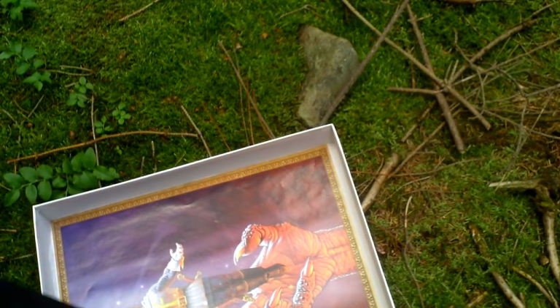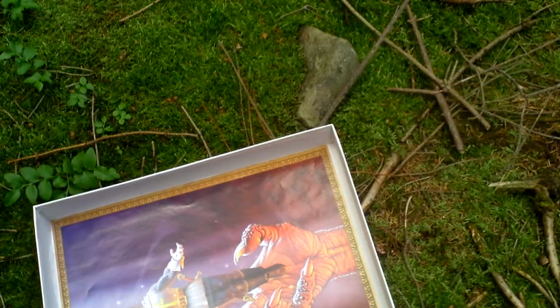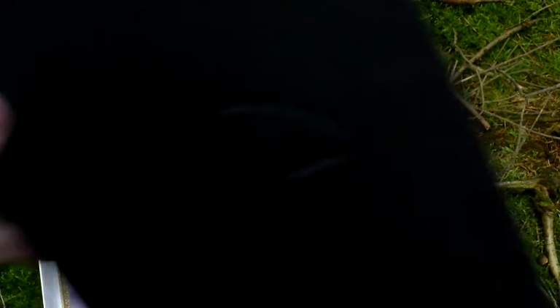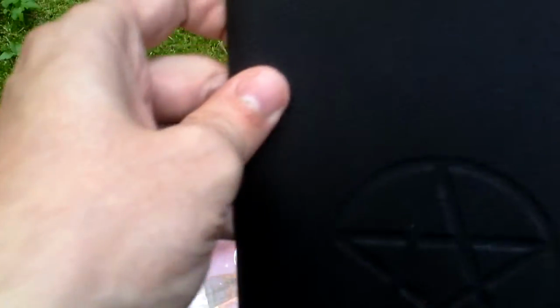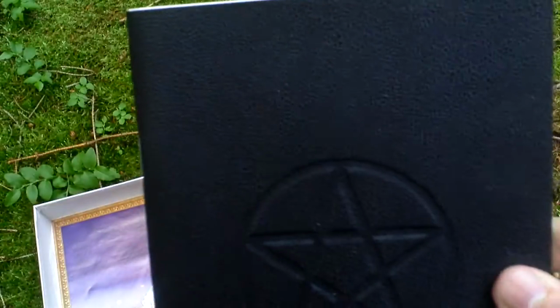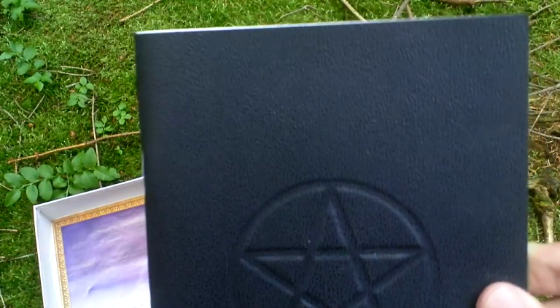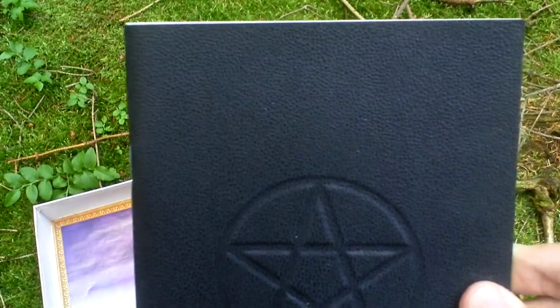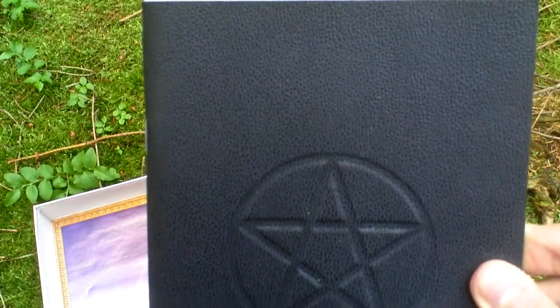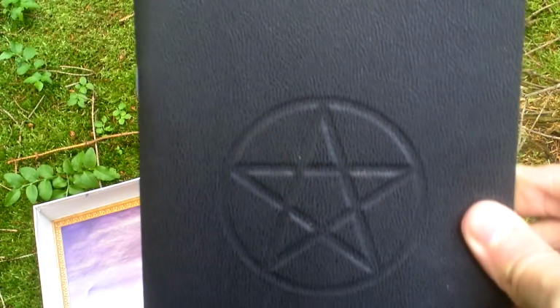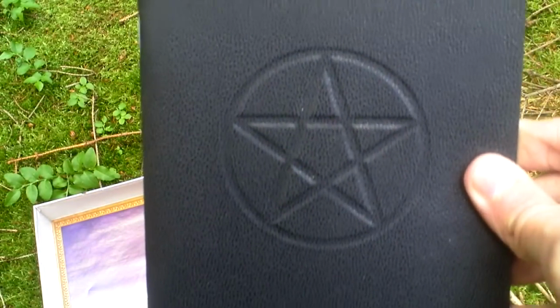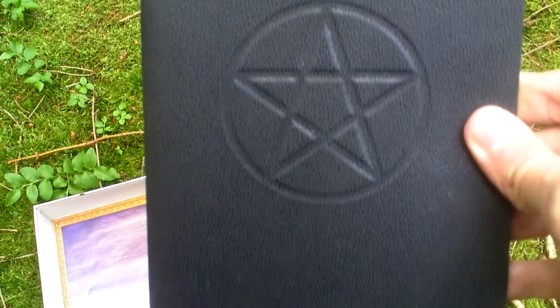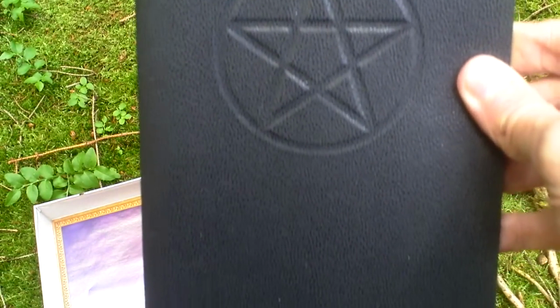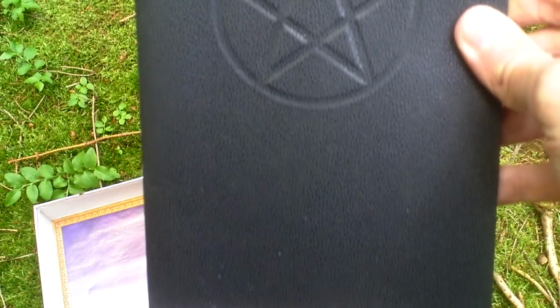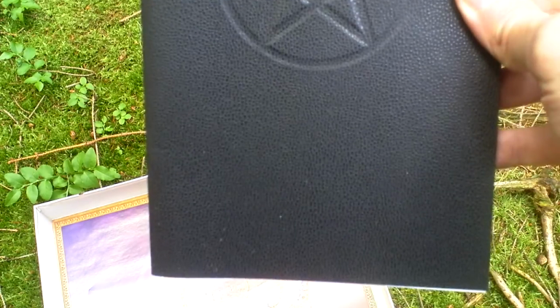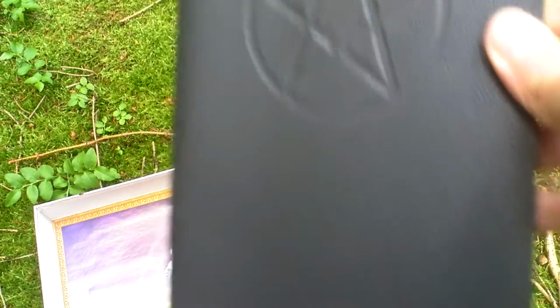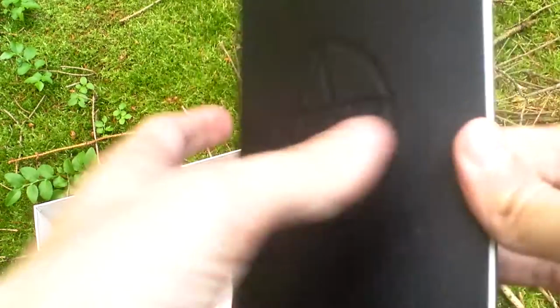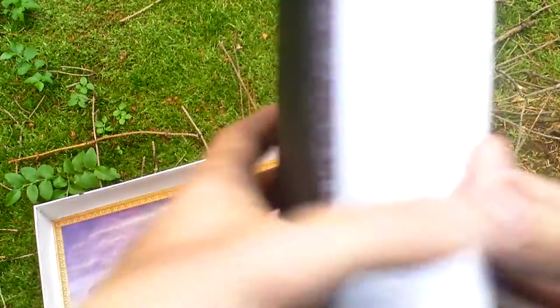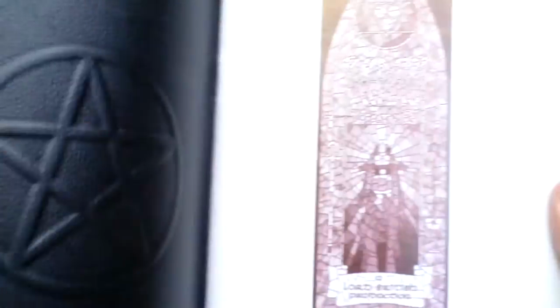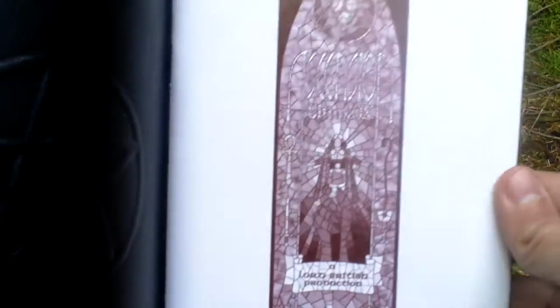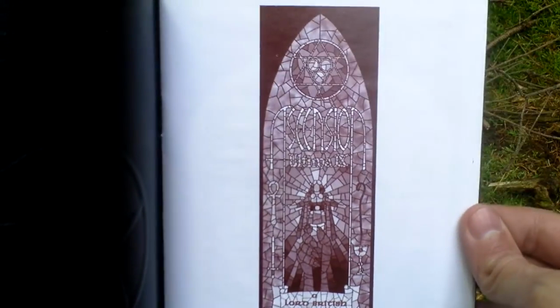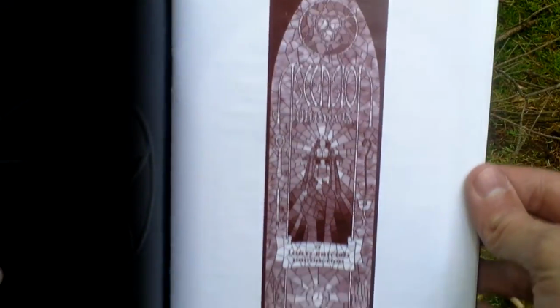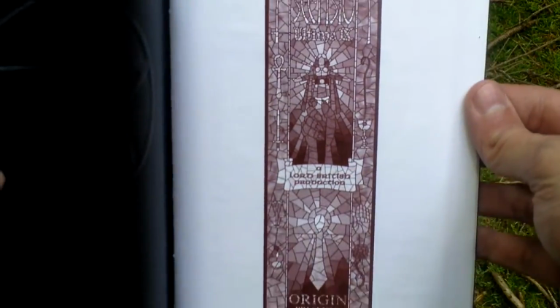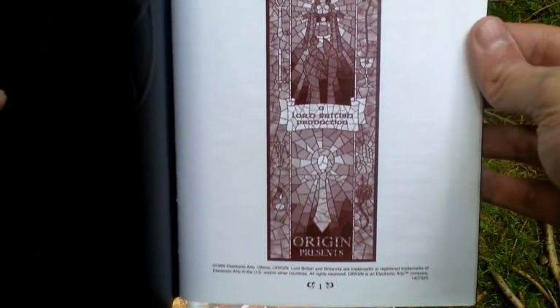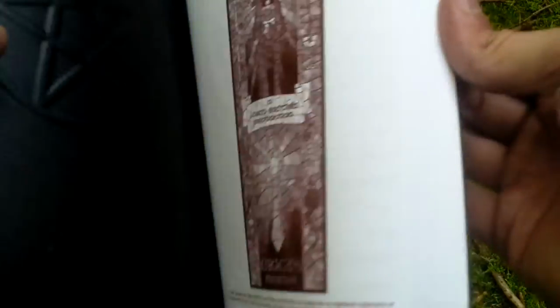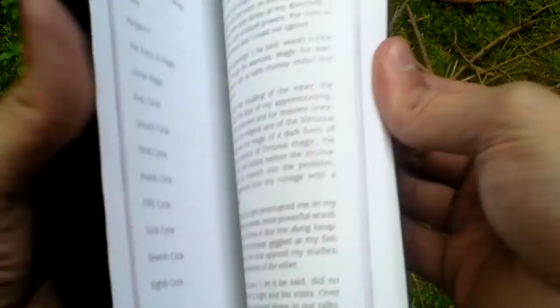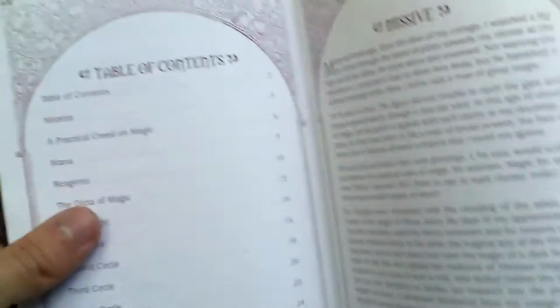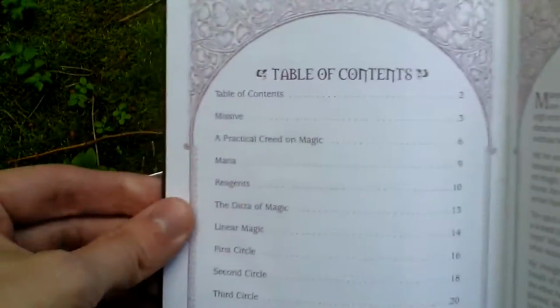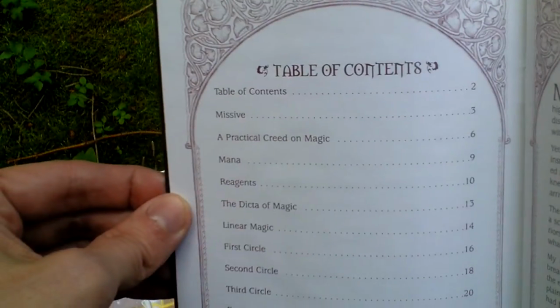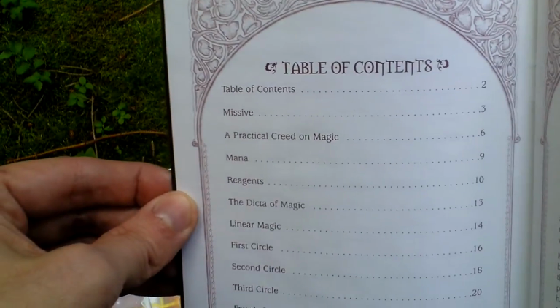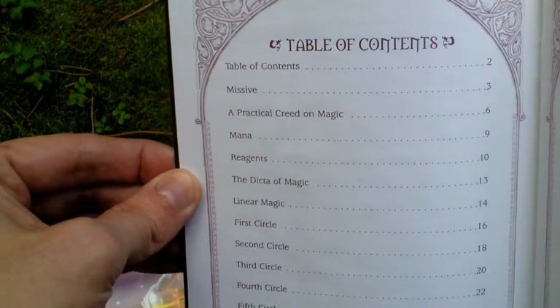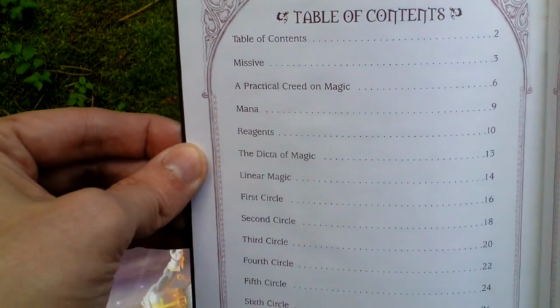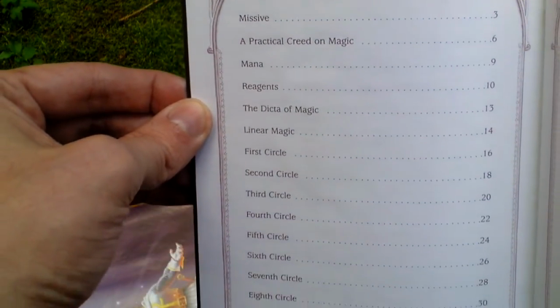The last thing in the box is the leather-bound manual, which looks like this. It has all the vital information about playing the game. Let's take a look at the table of contents.